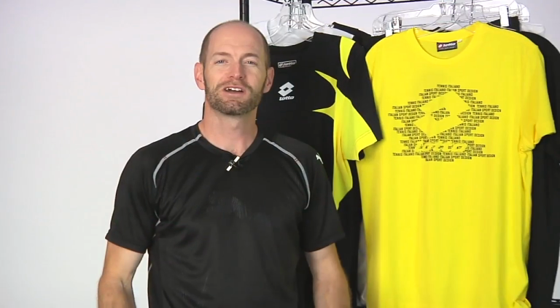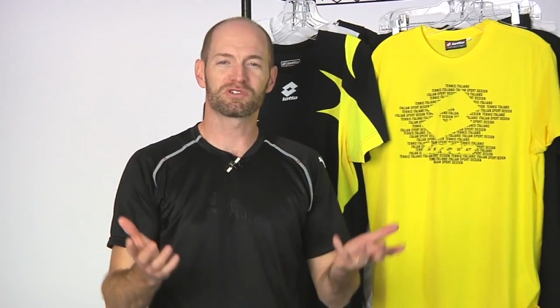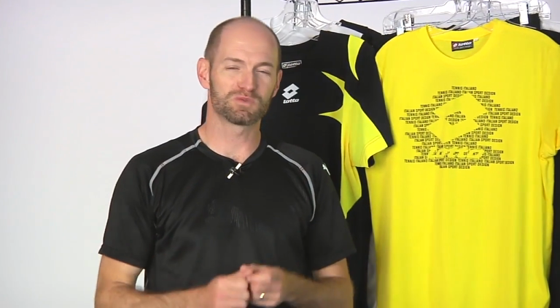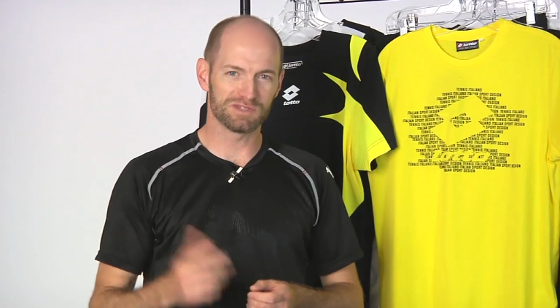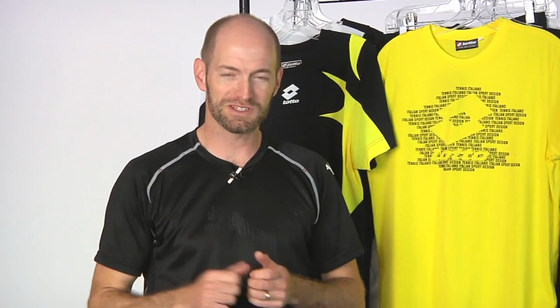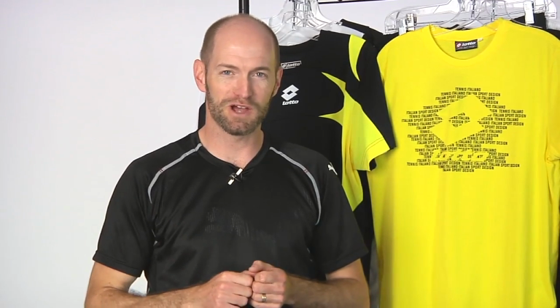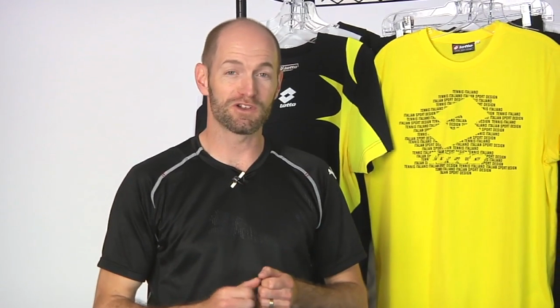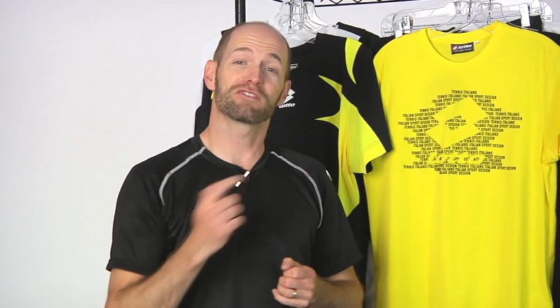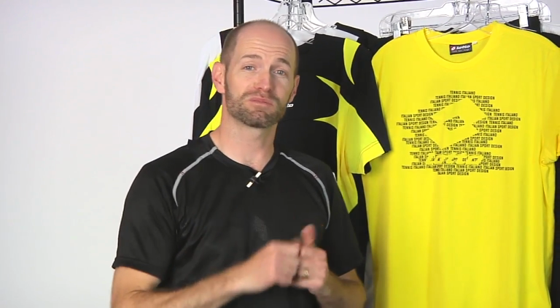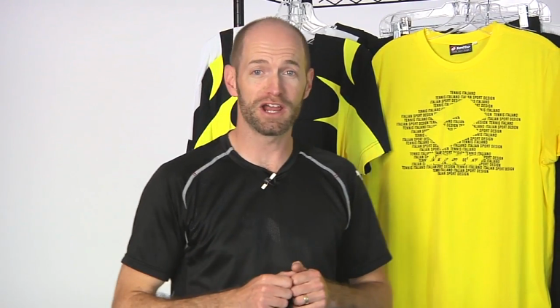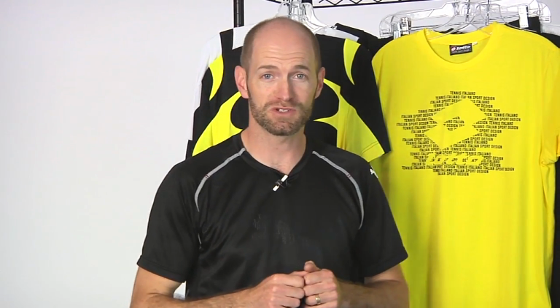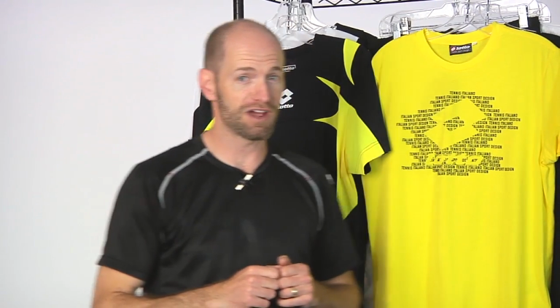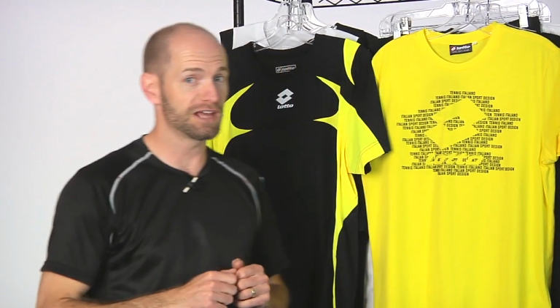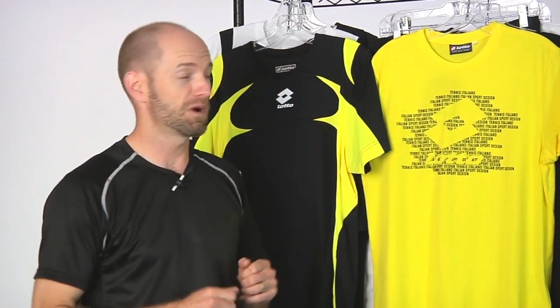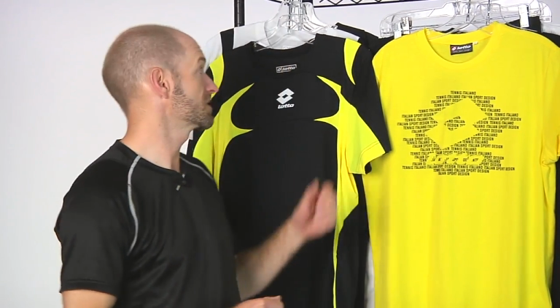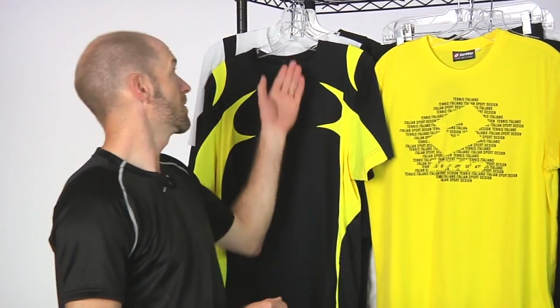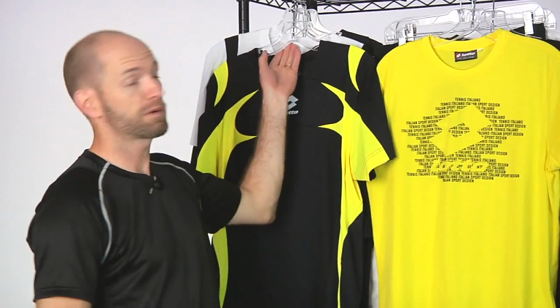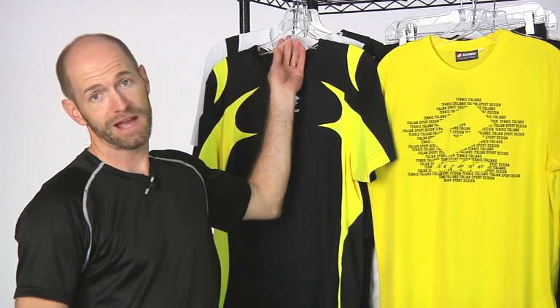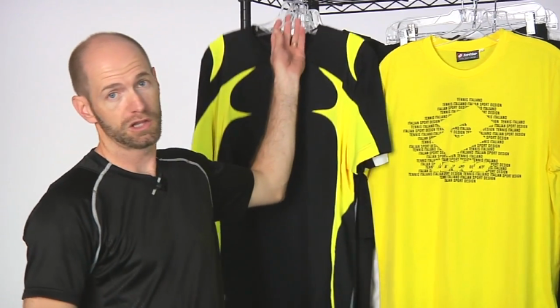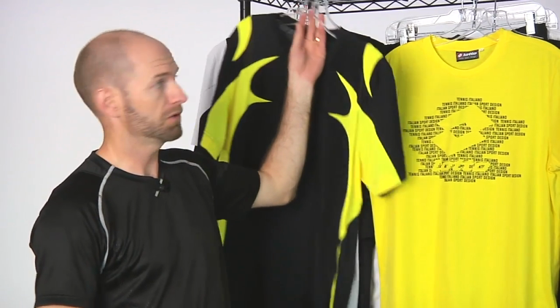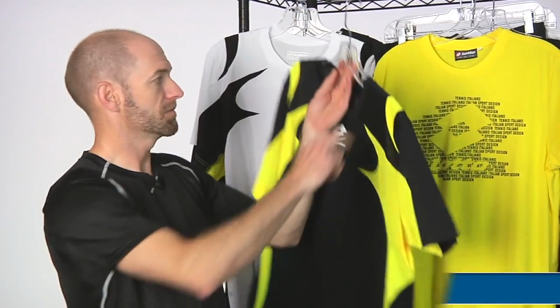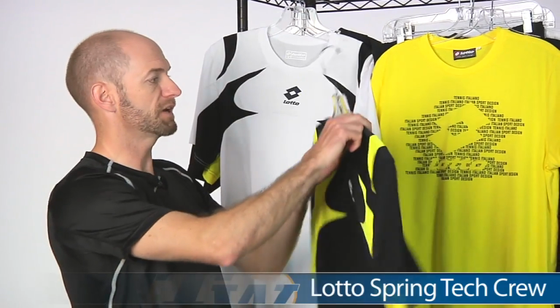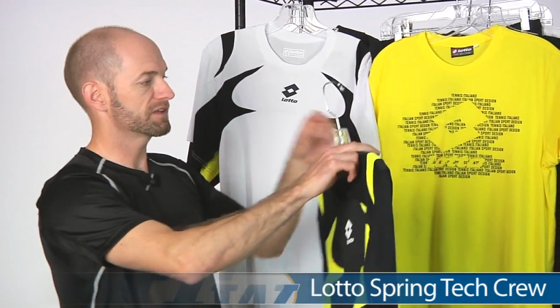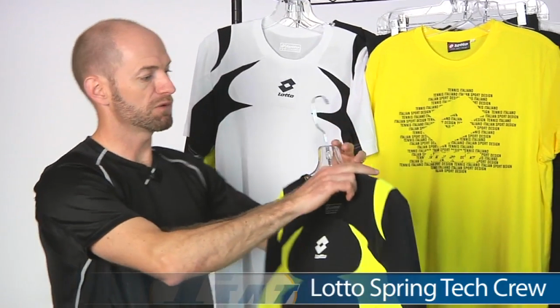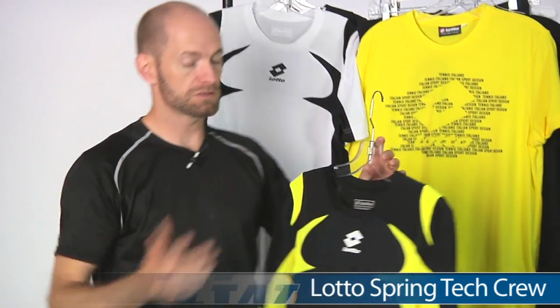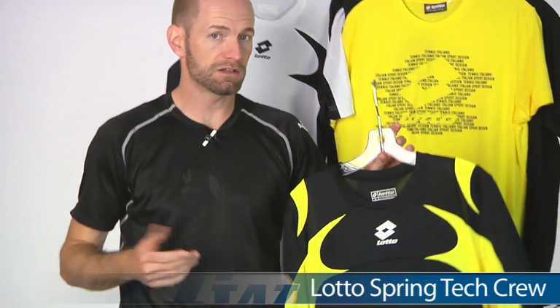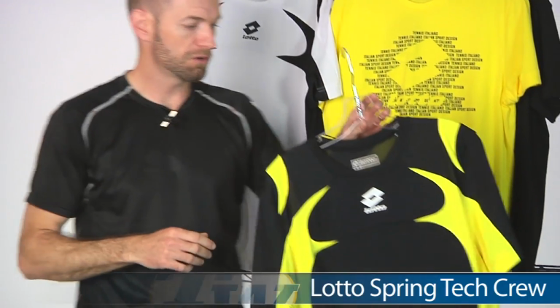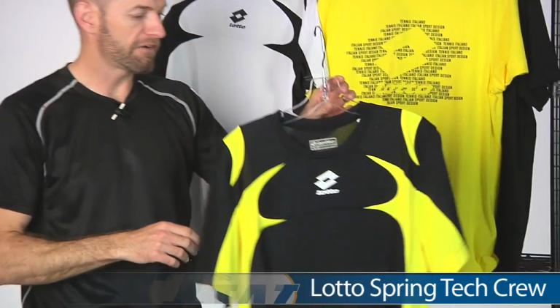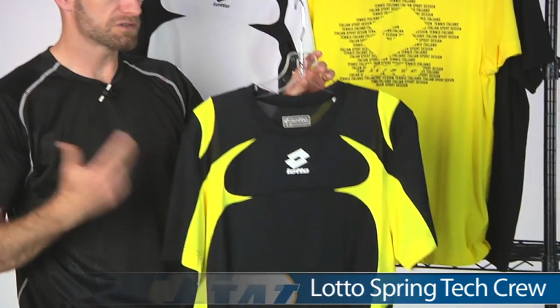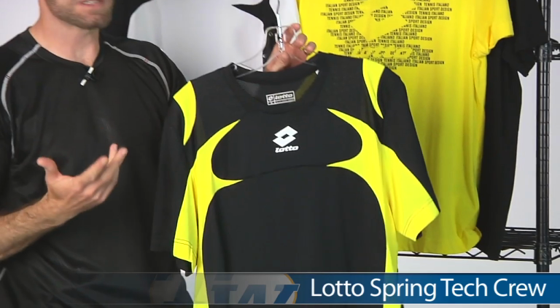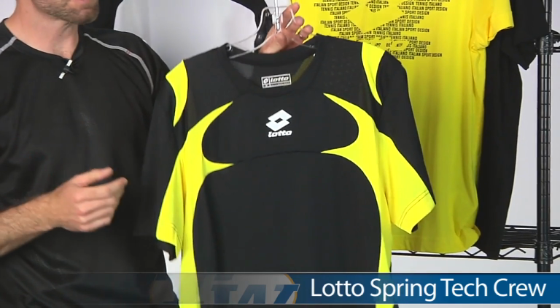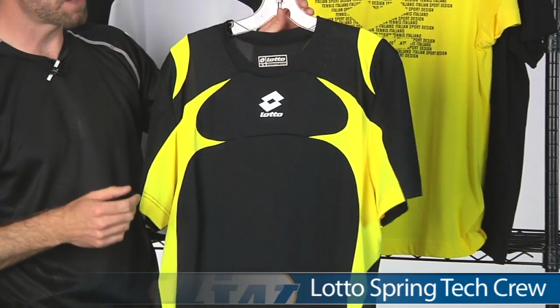Hi, I'm Chris Edwards. Welcome to this week's Tennis Warehouse vlog. Let's have a look at some new items that just arrived at the warehouse. Welcoming back Lotto men's apparel — it's been a while since we've had Lotto apparel here, so it's great to have this brand back.